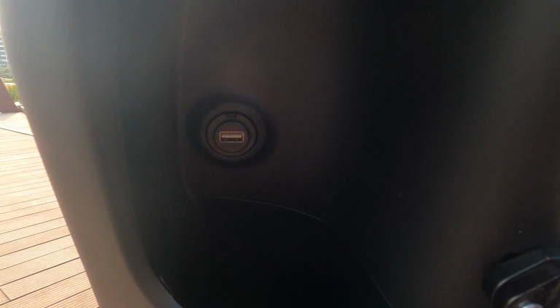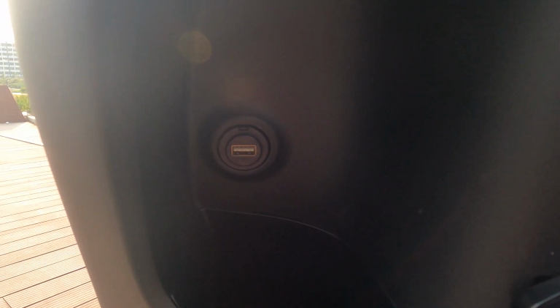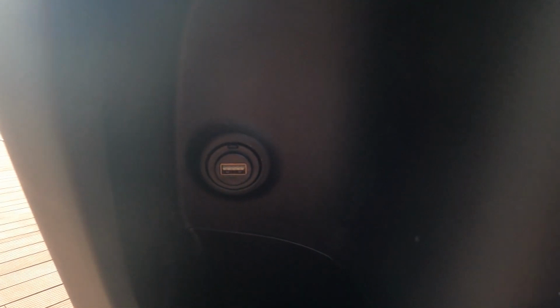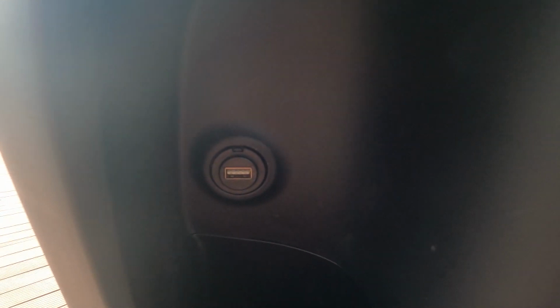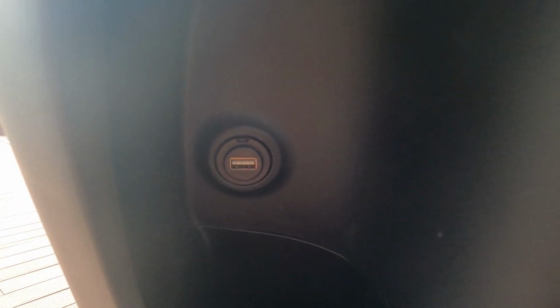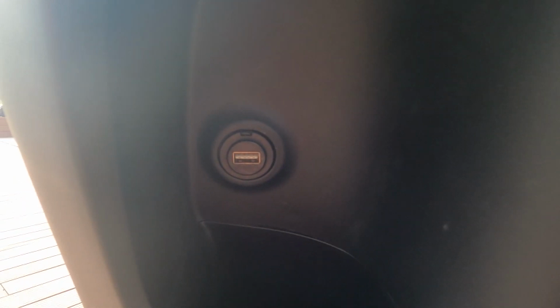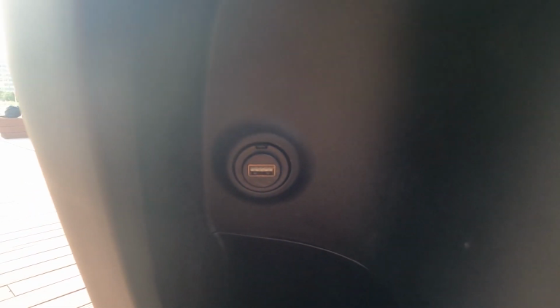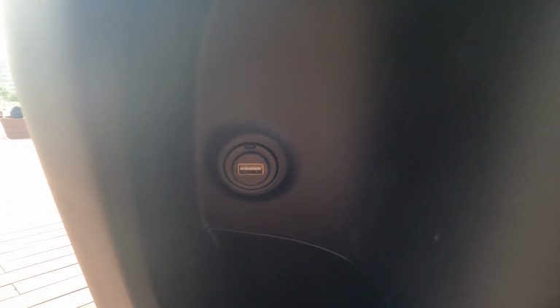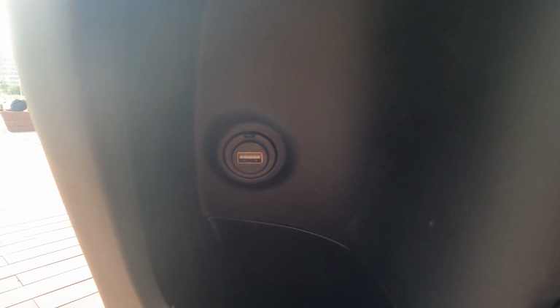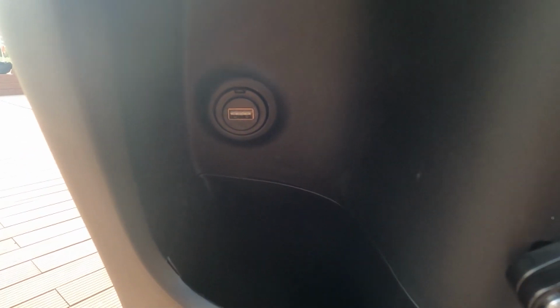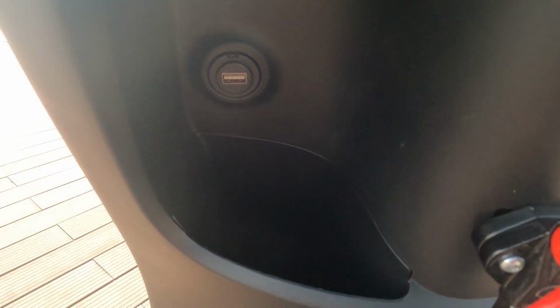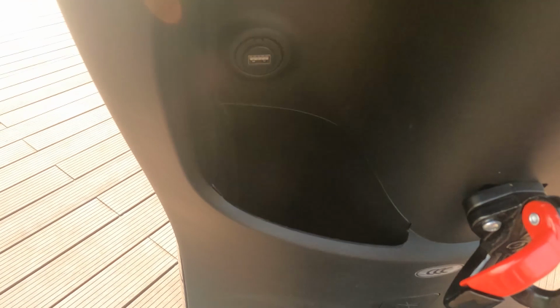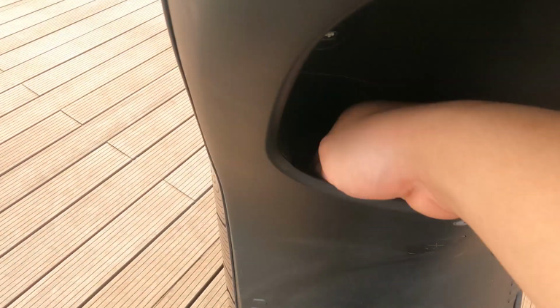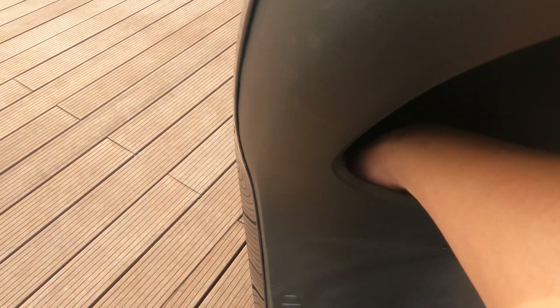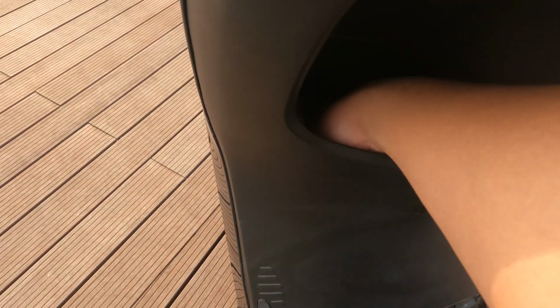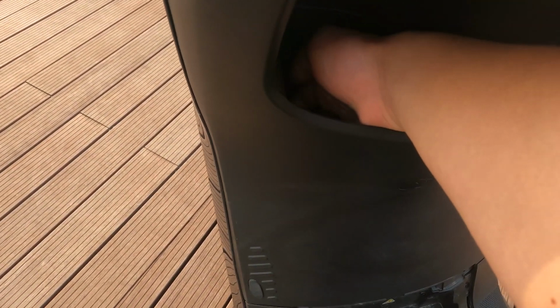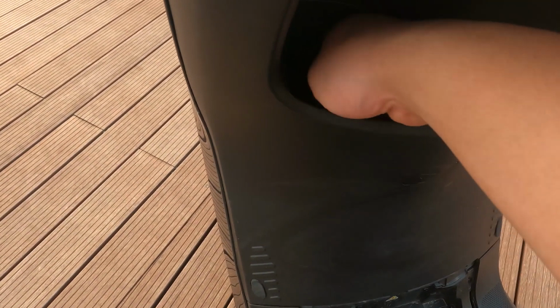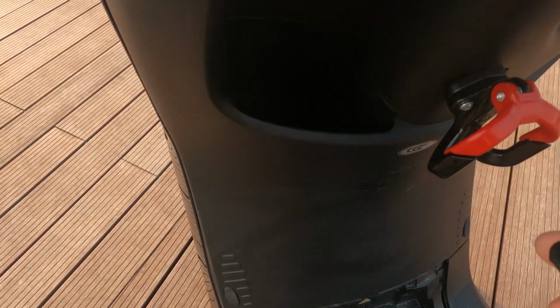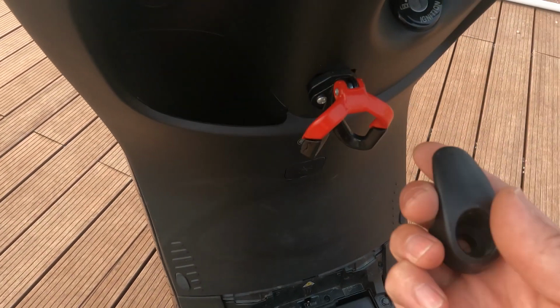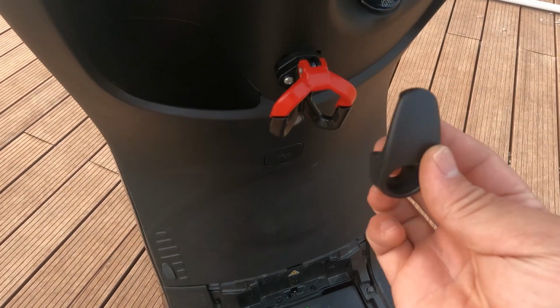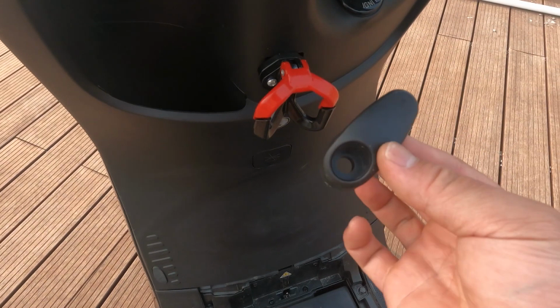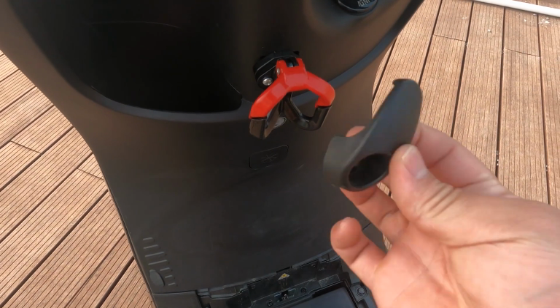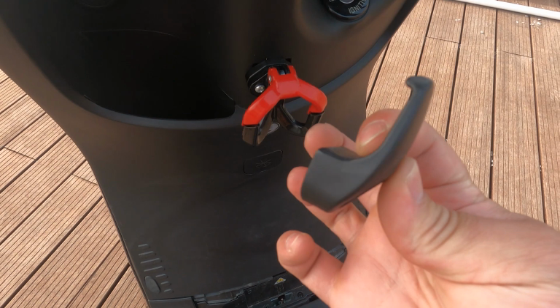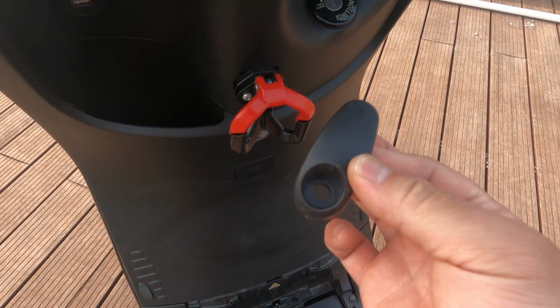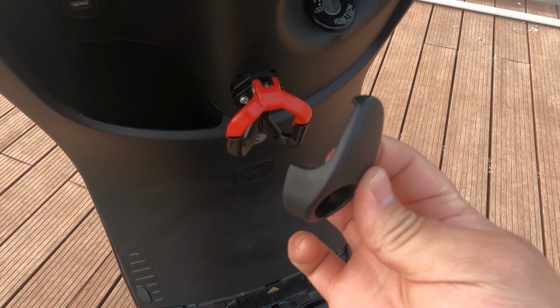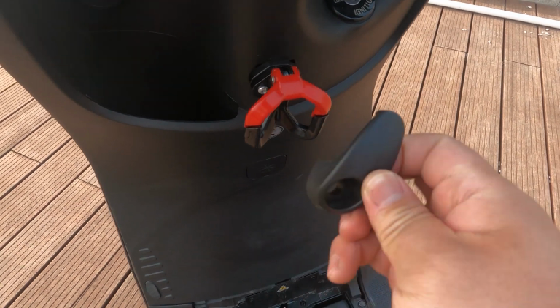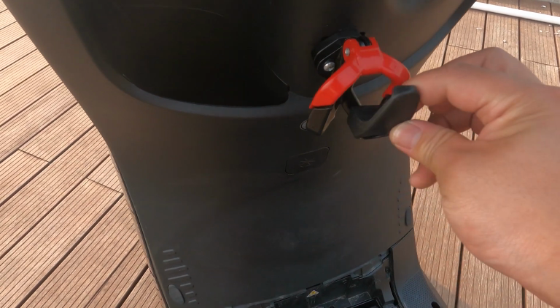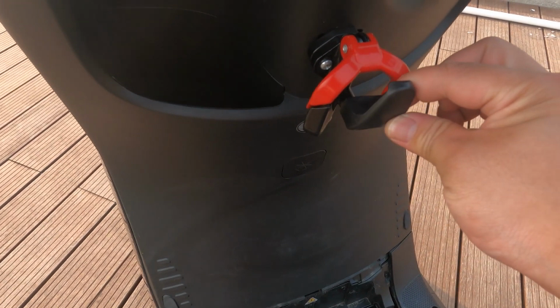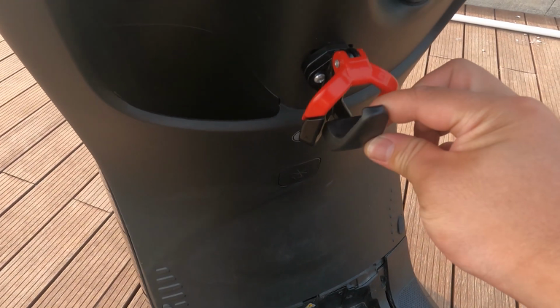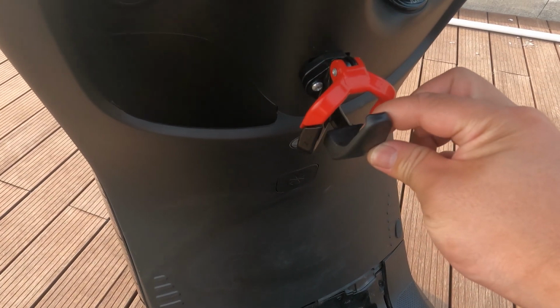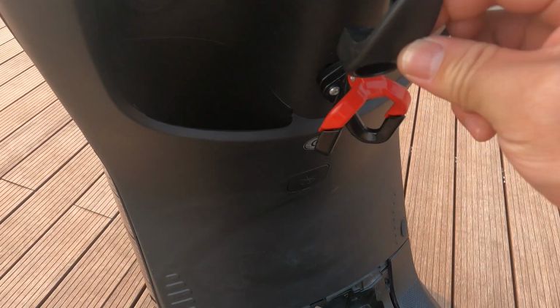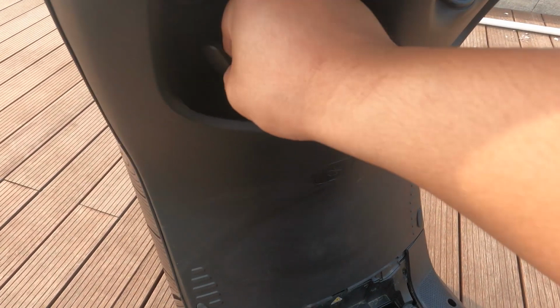You have your horn and your cruise control. There's also a nice little pocket here, and this is the original hook that comes with this scooter.